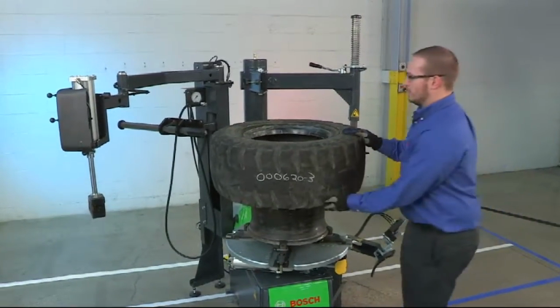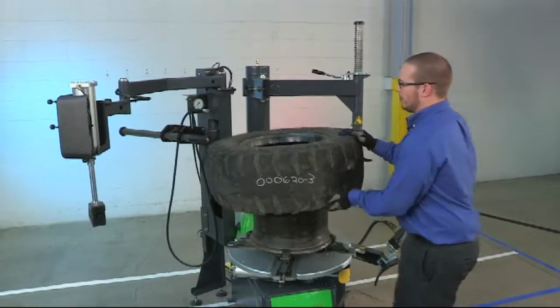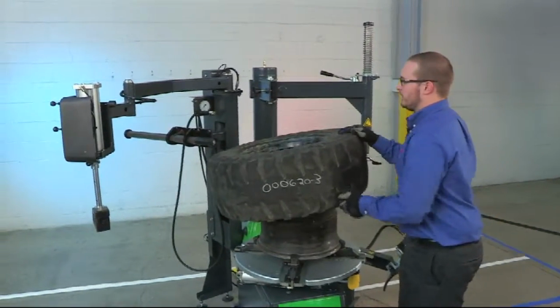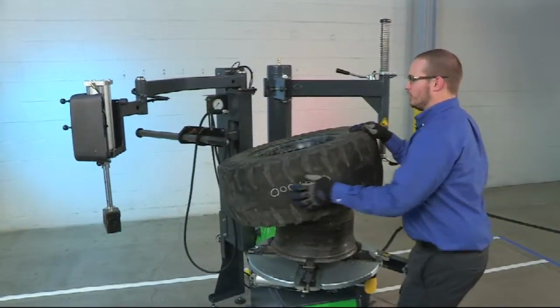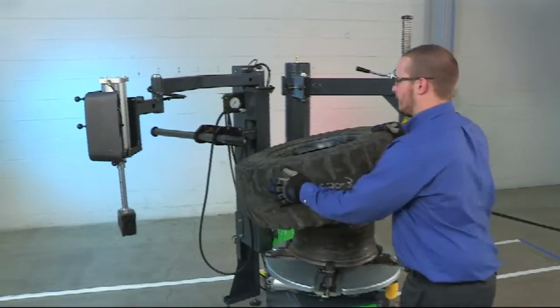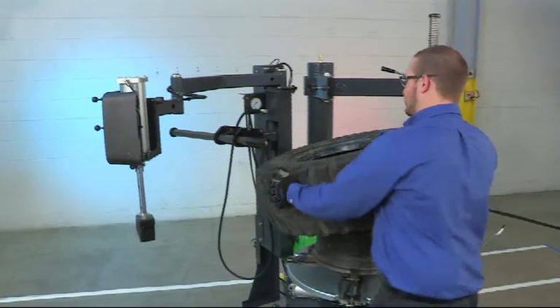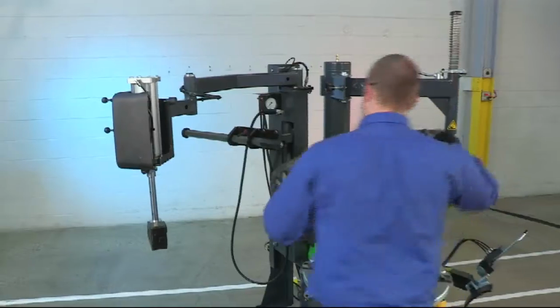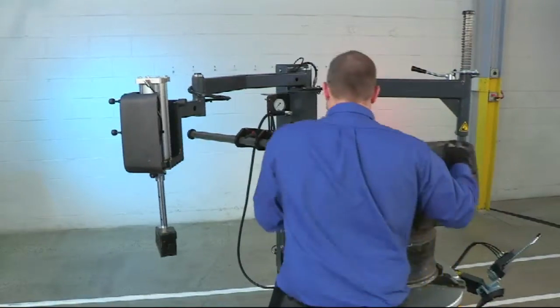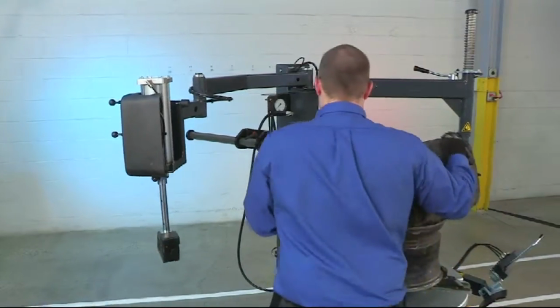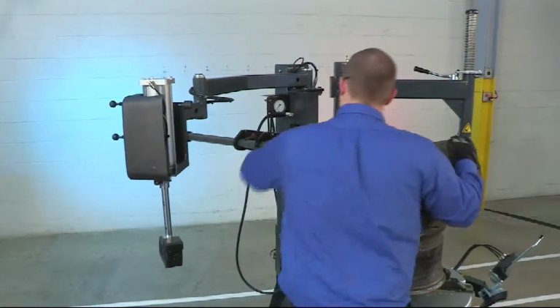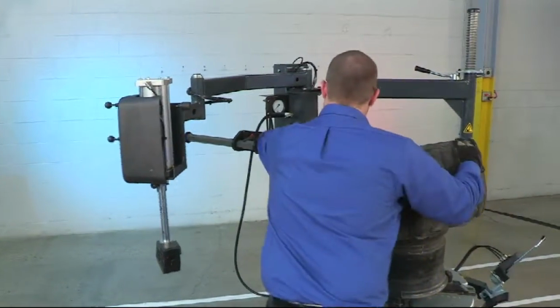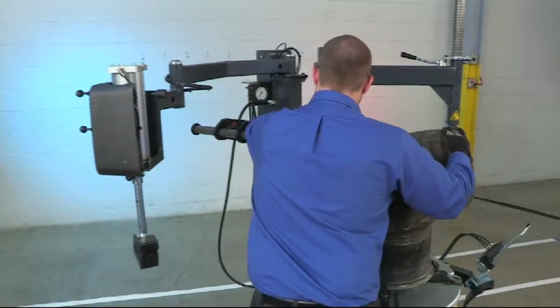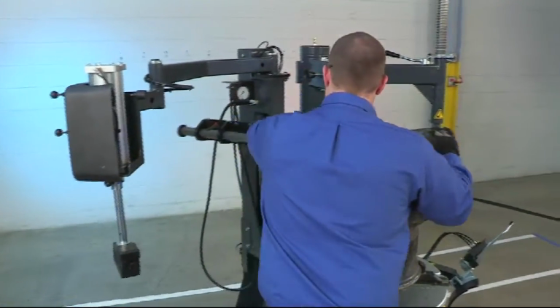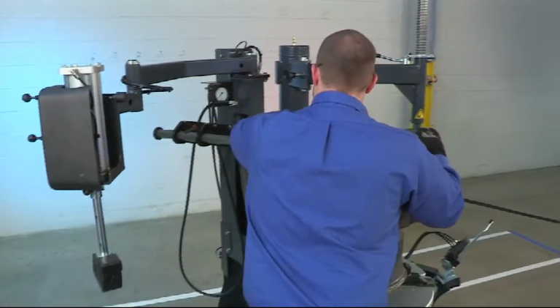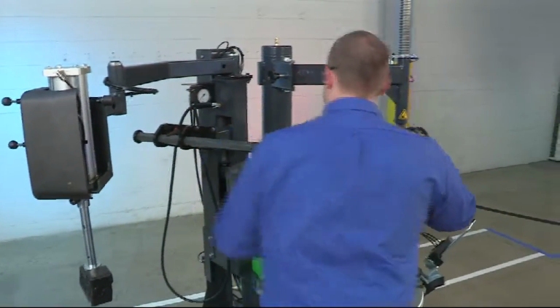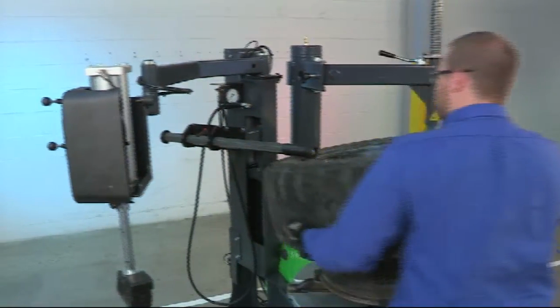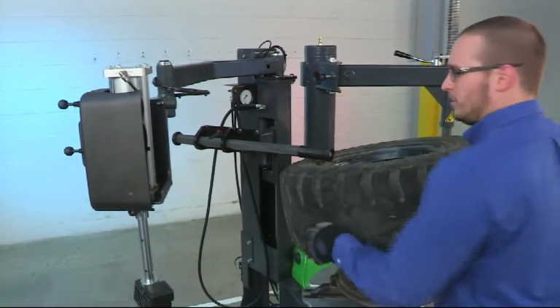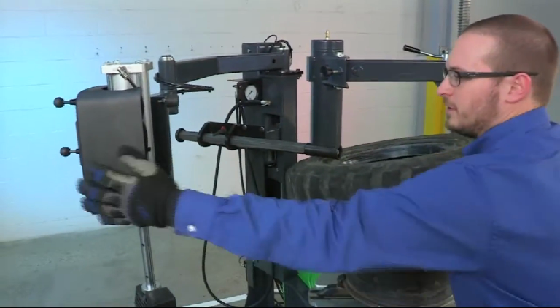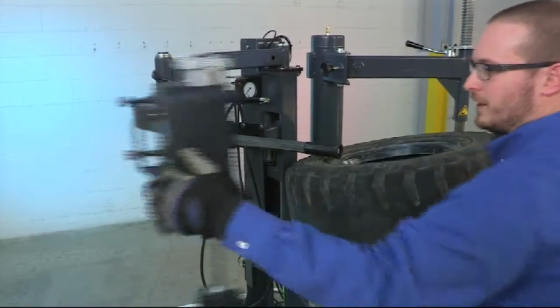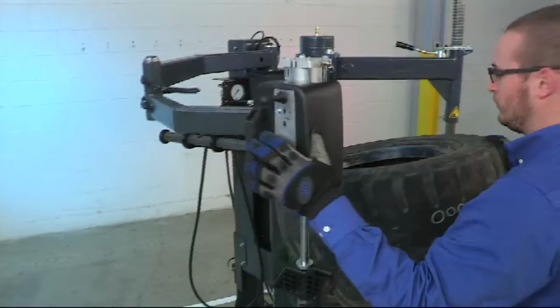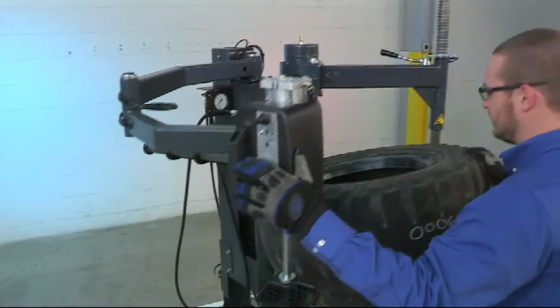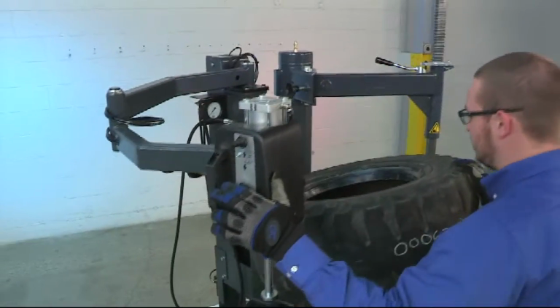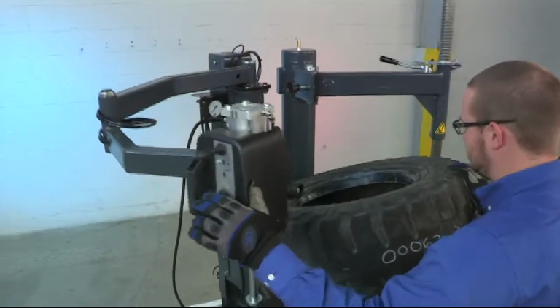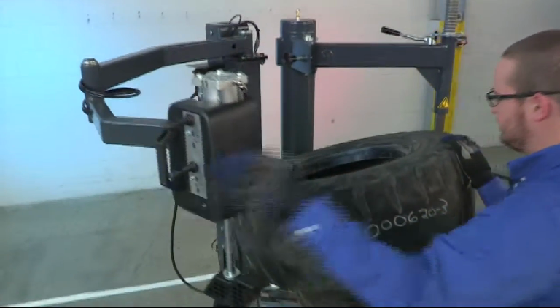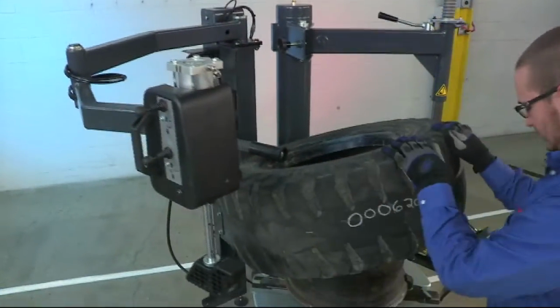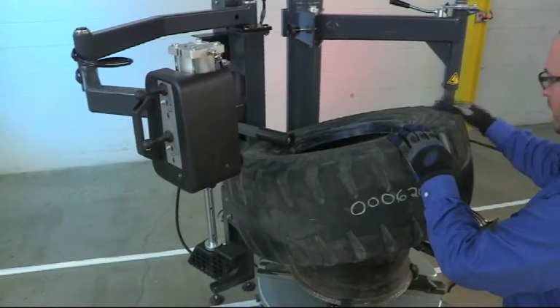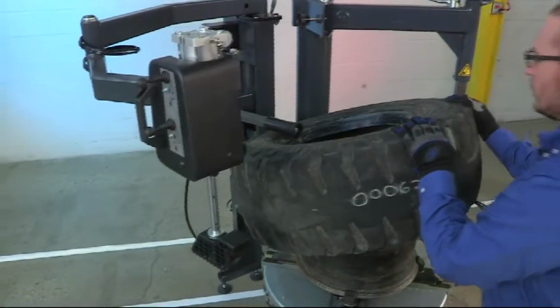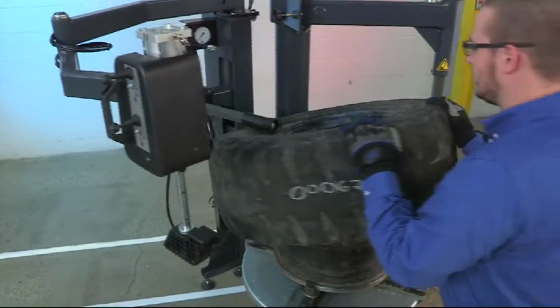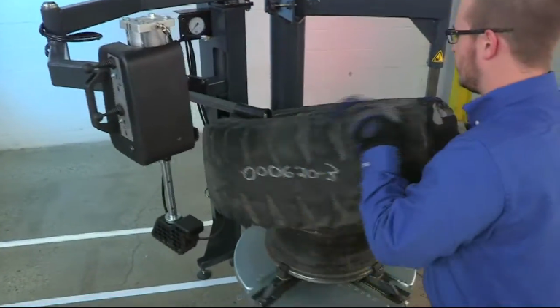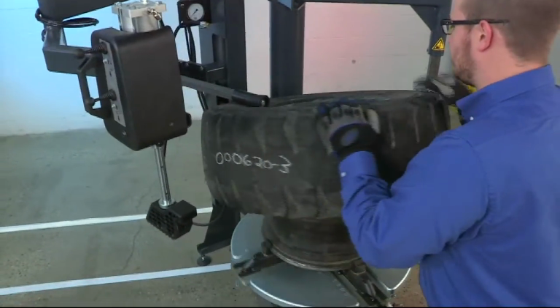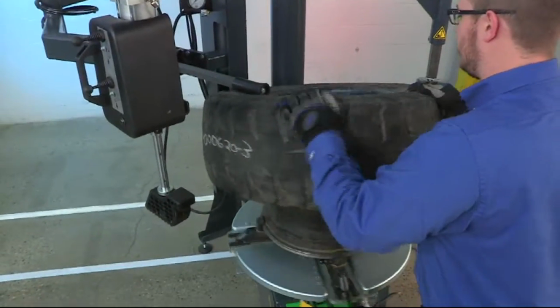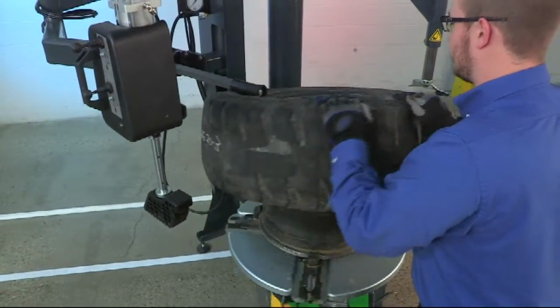We're going to mount the tire using only the top bead roller. Position the bead roller so that it pushes down on the top bead, then rotate so that the bottom bead falls onto the rim.